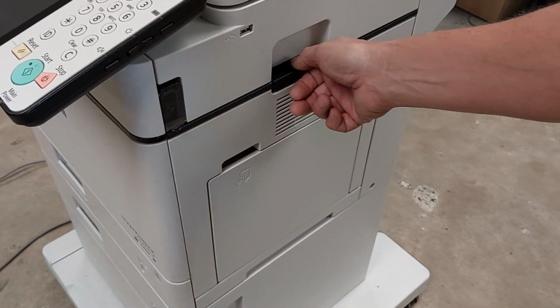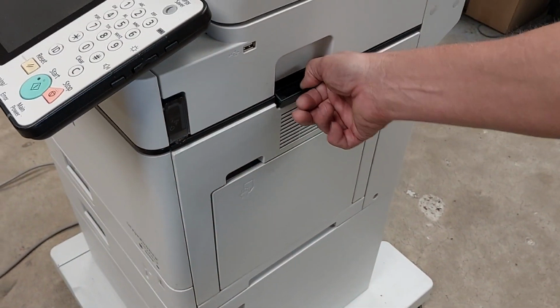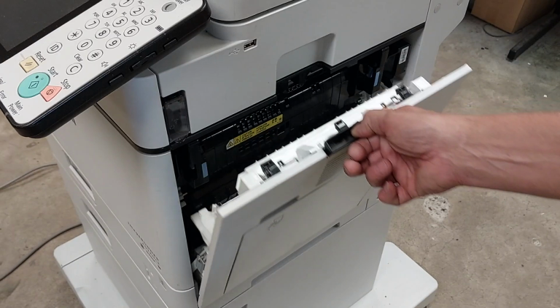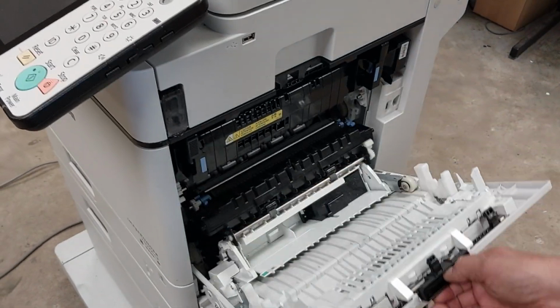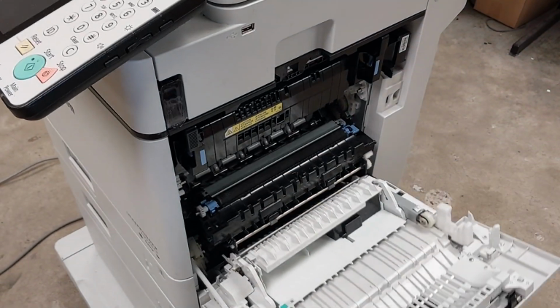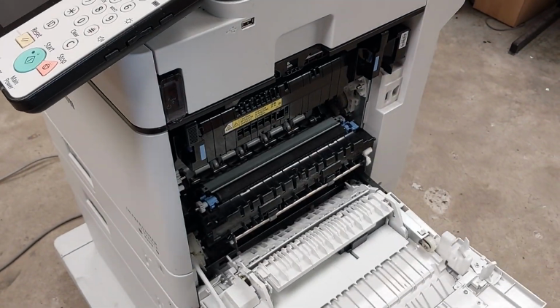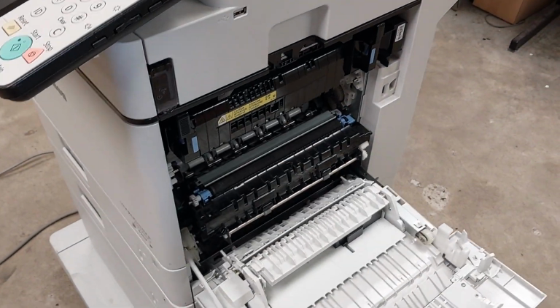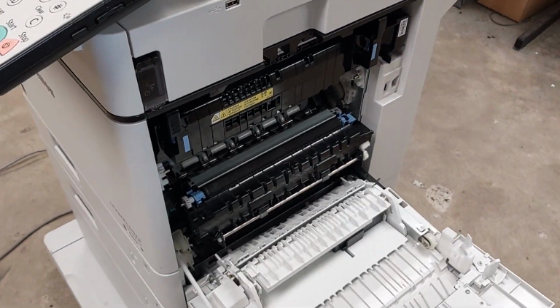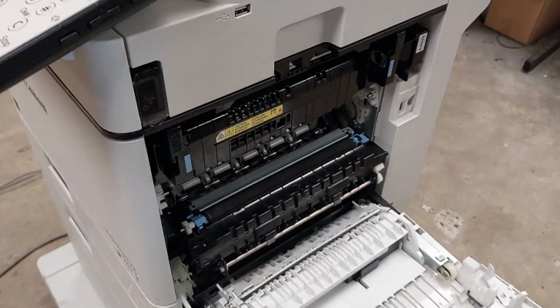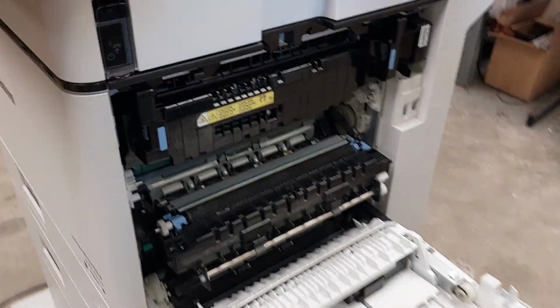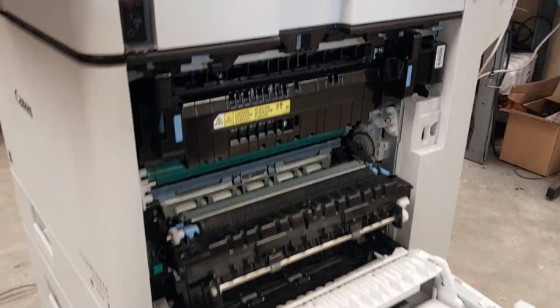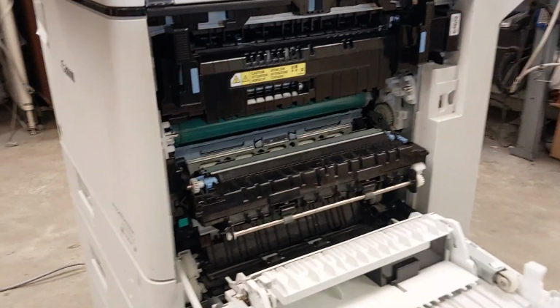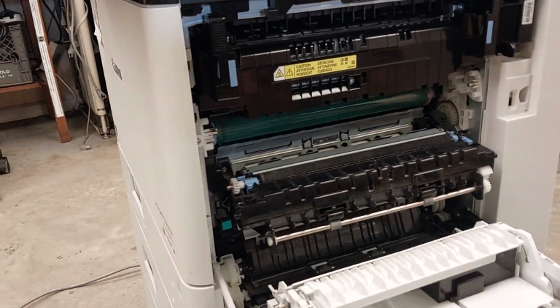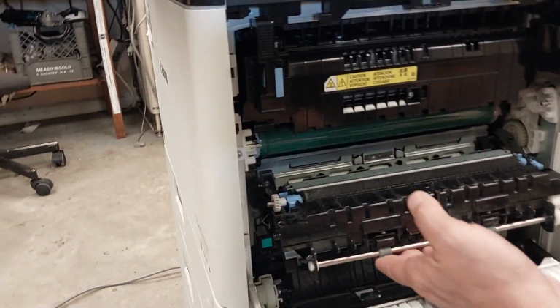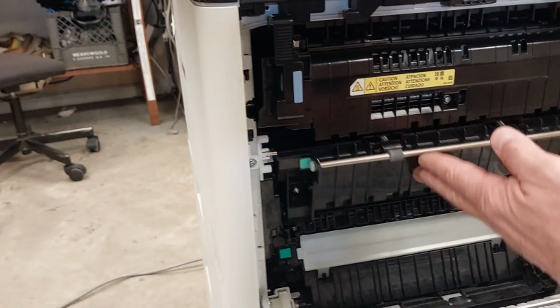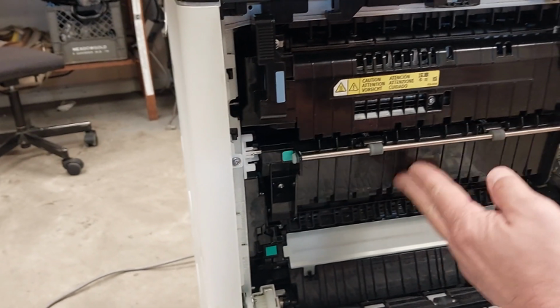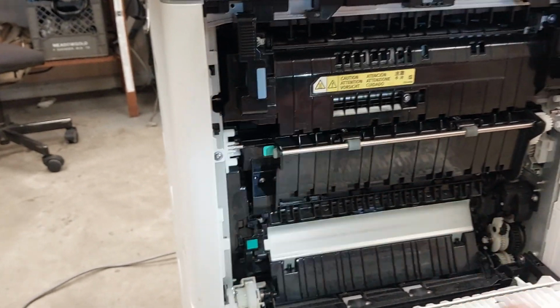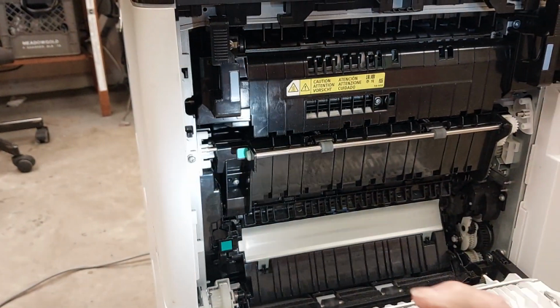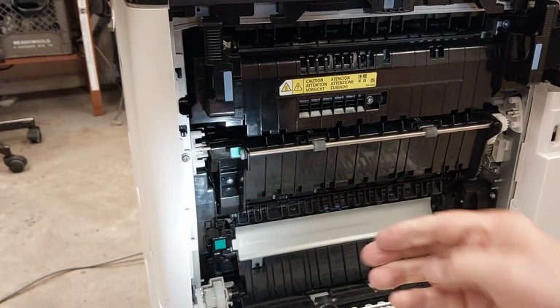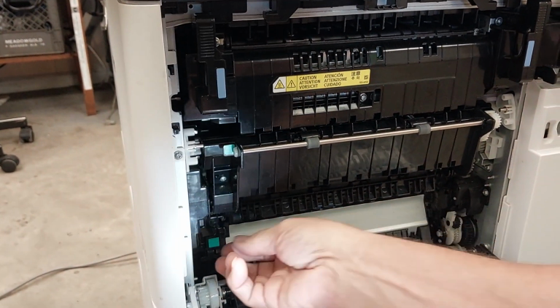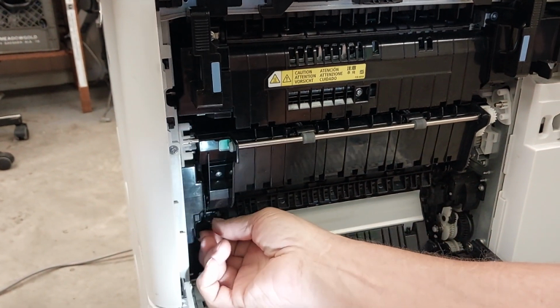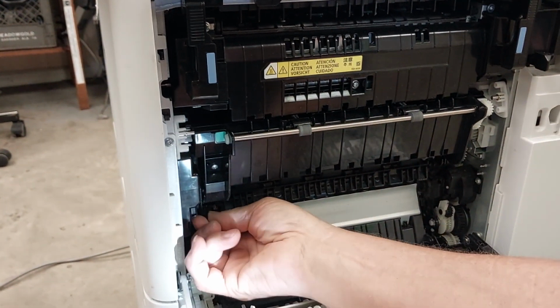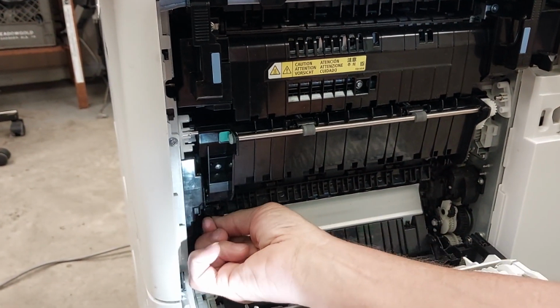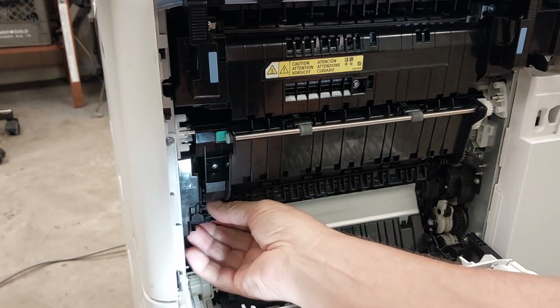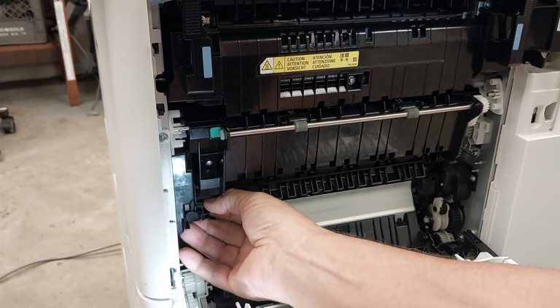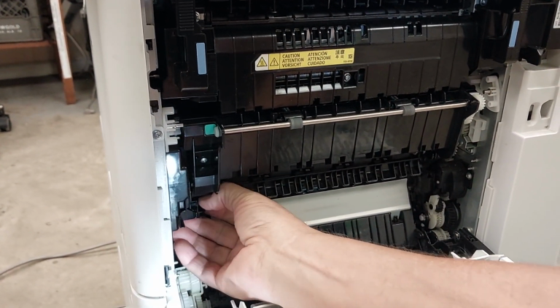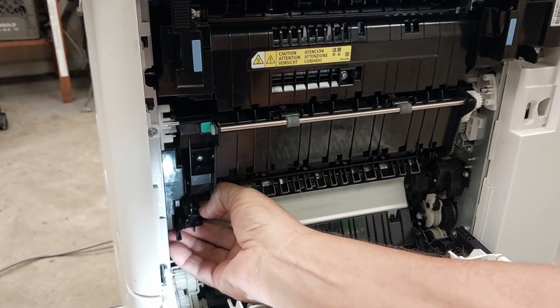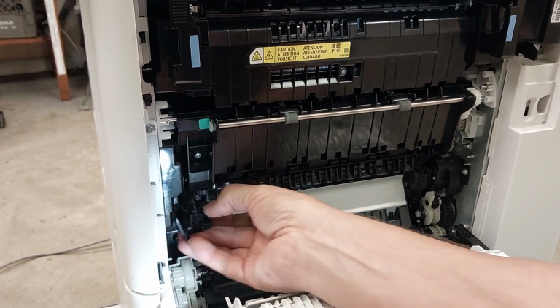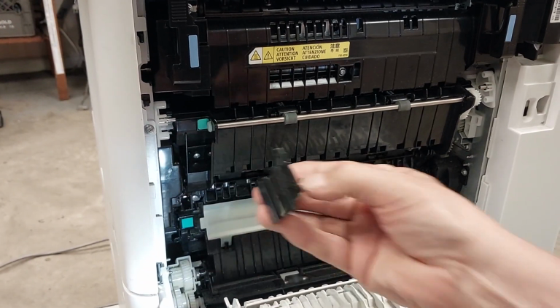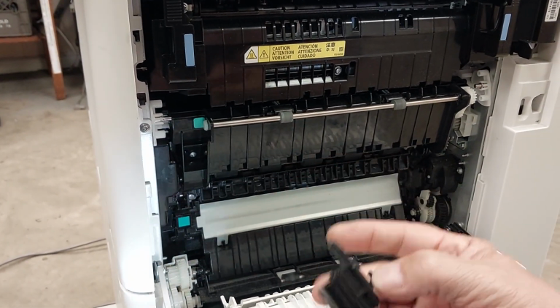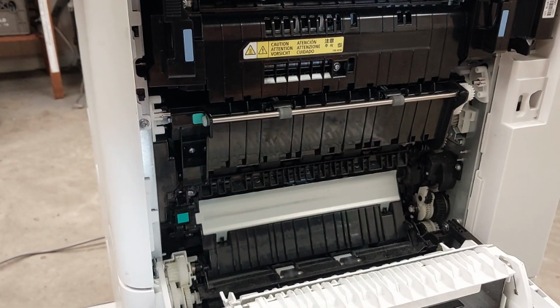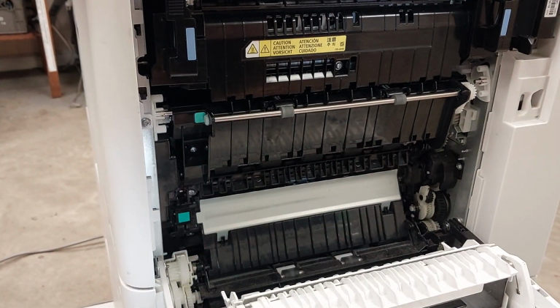On the right side of the machine, just lower the door down and there's a cover right there that comes out. Remove that cover.